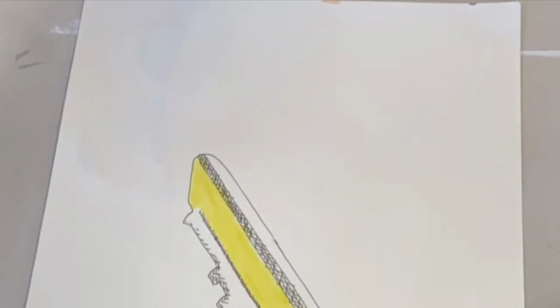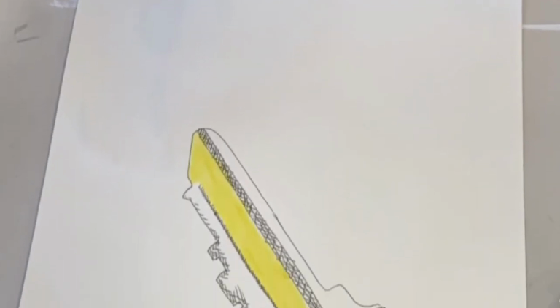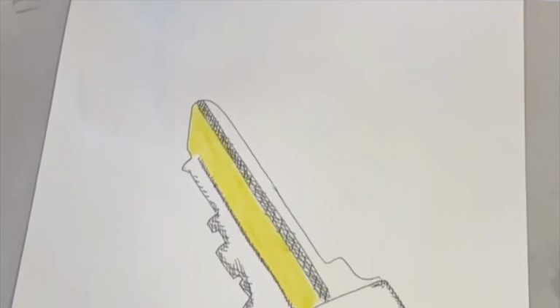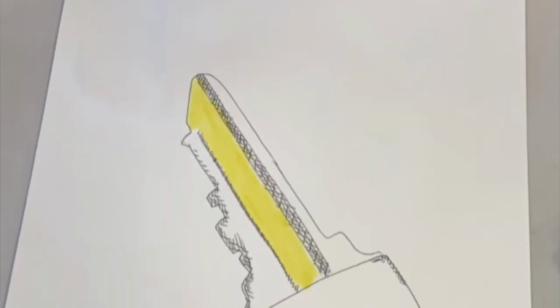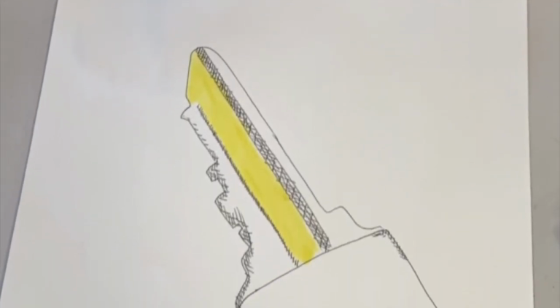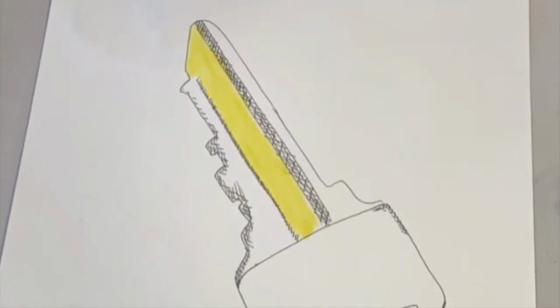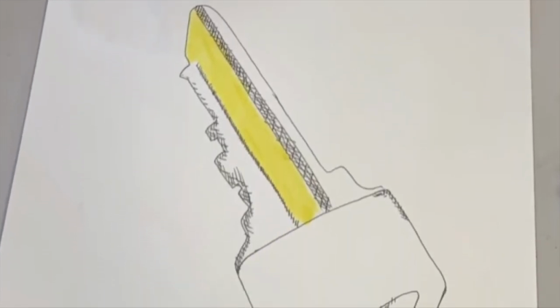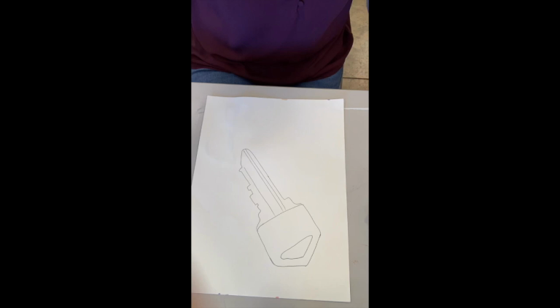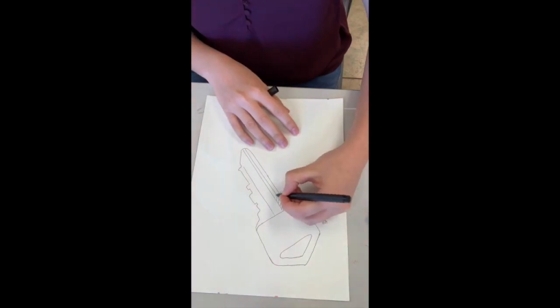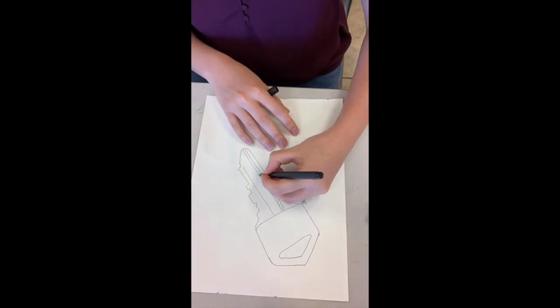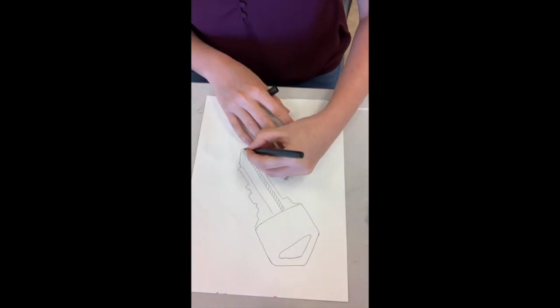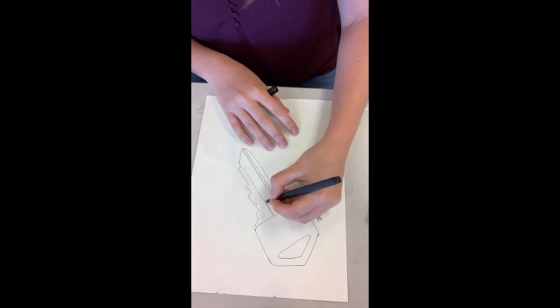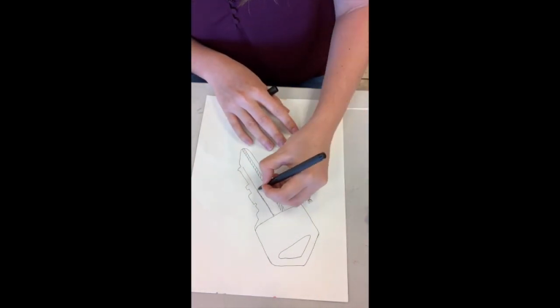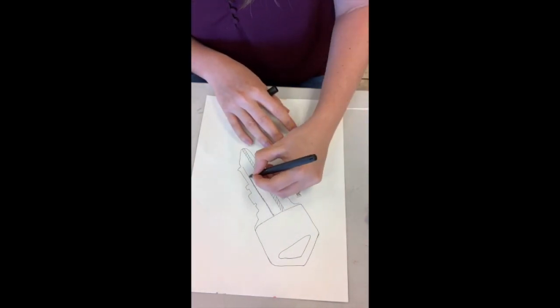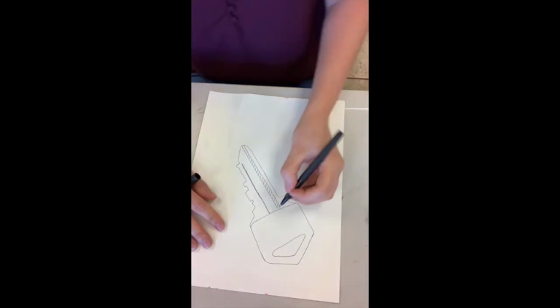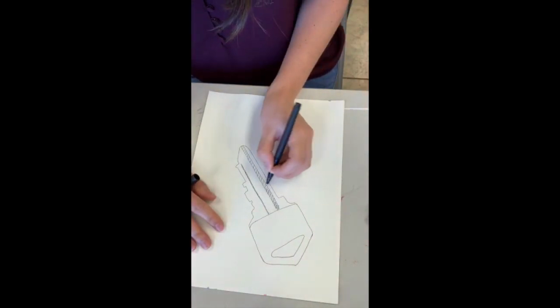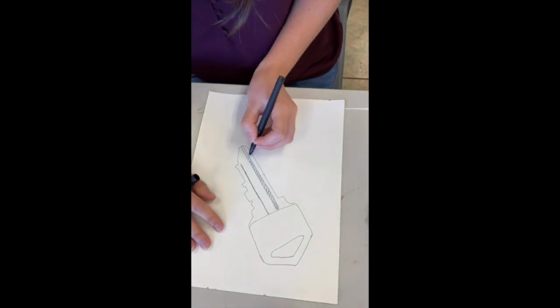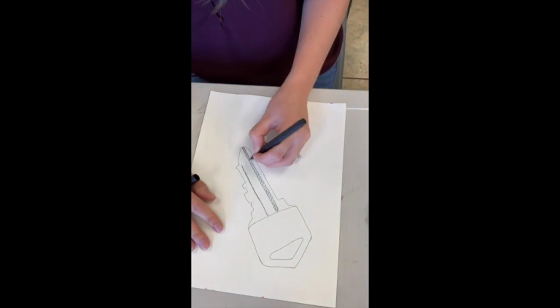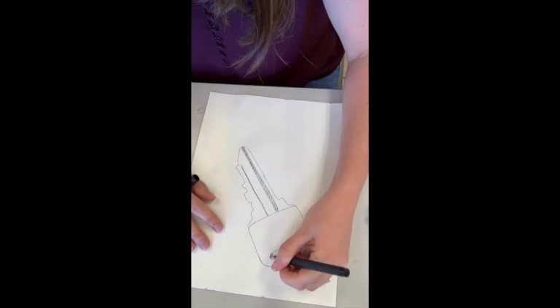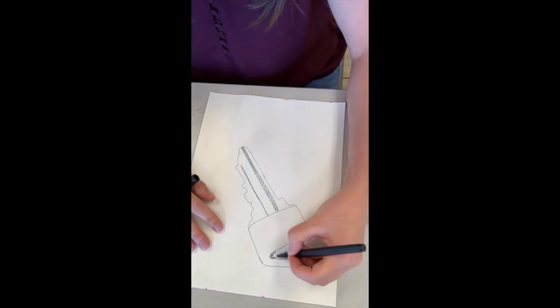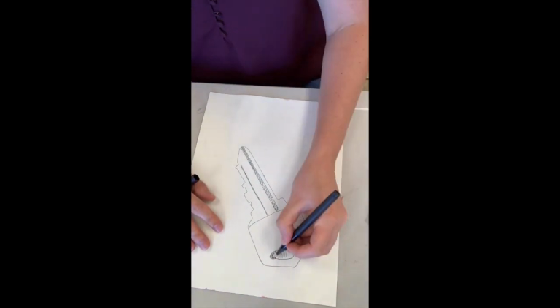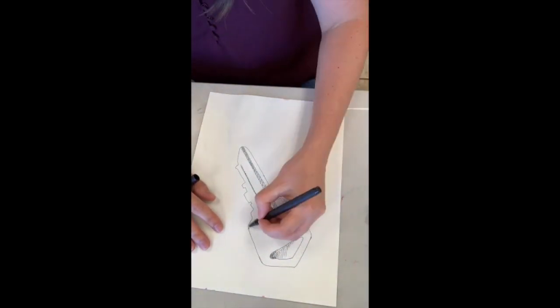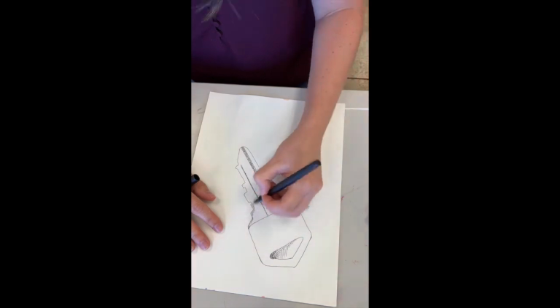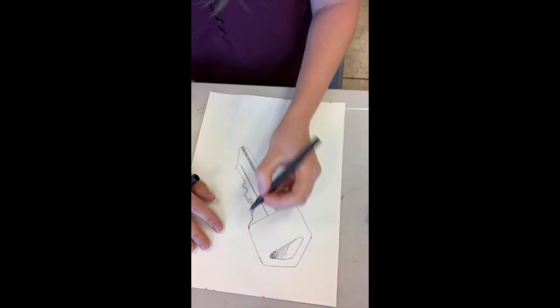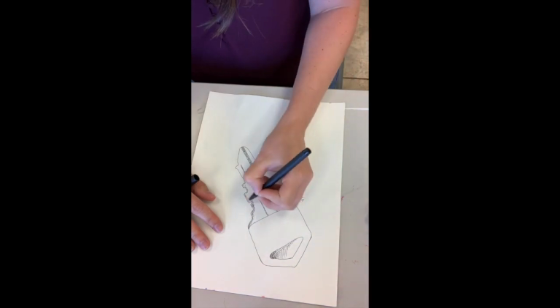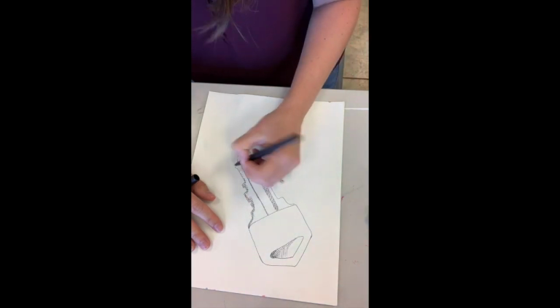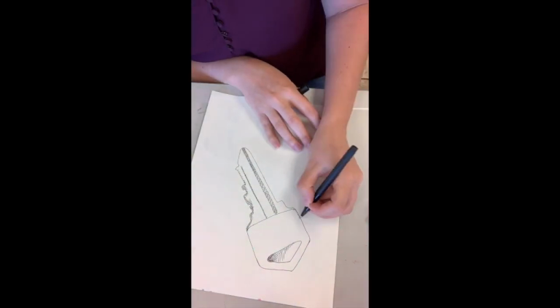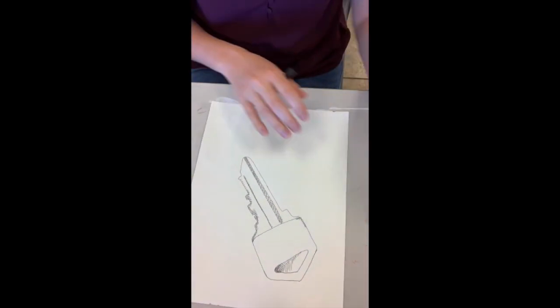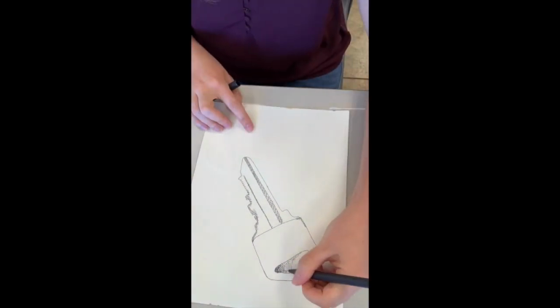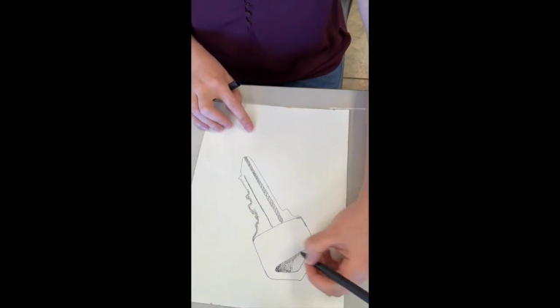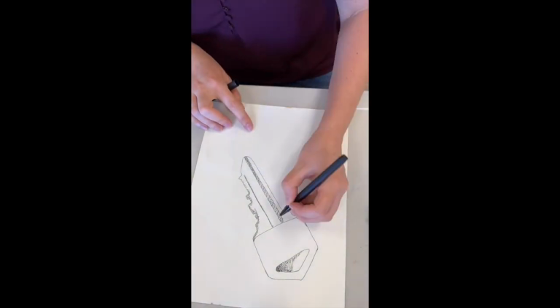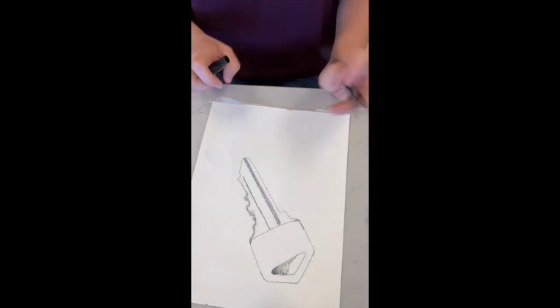I decided to do a watercolor wash on top of both of my abstract versions and also my stylized version, and you'll see them here.